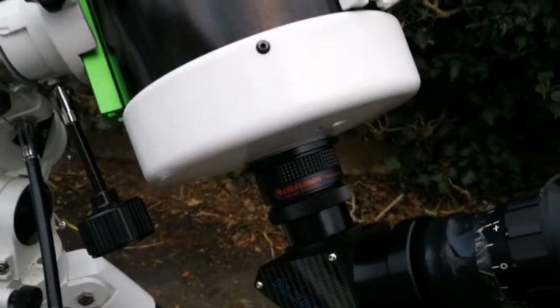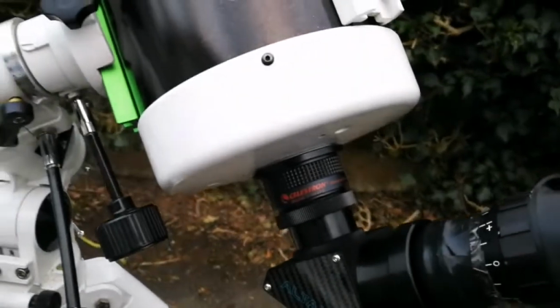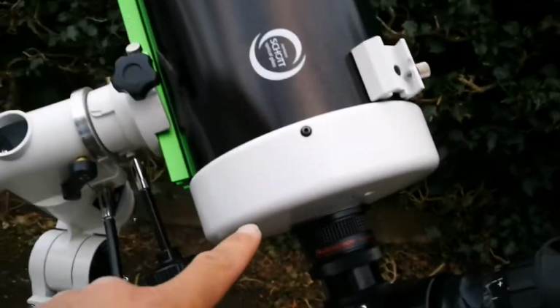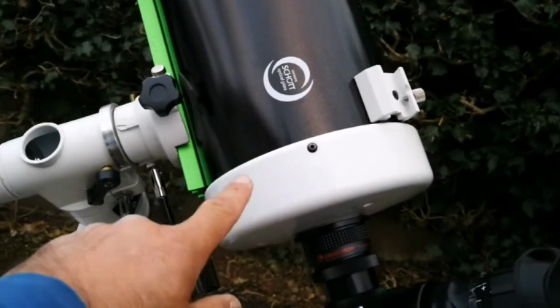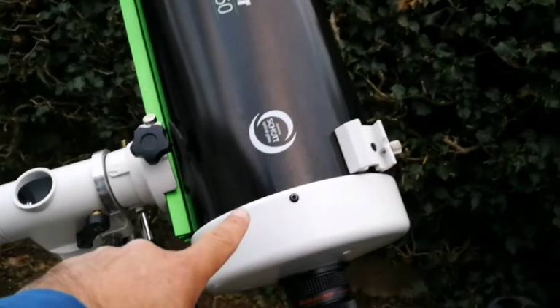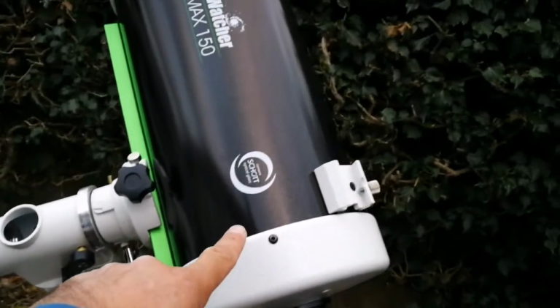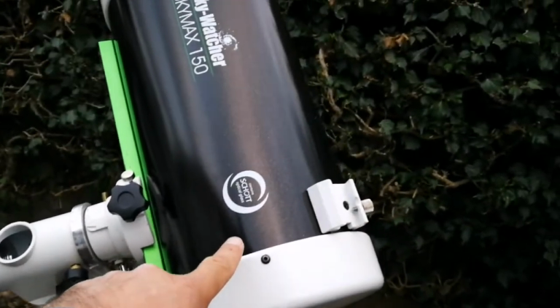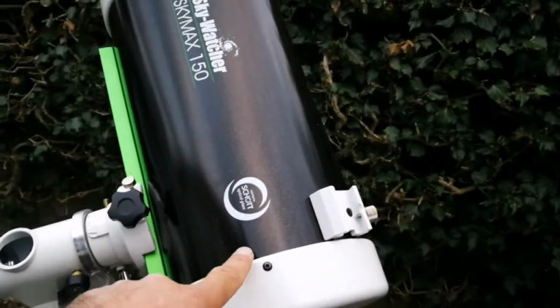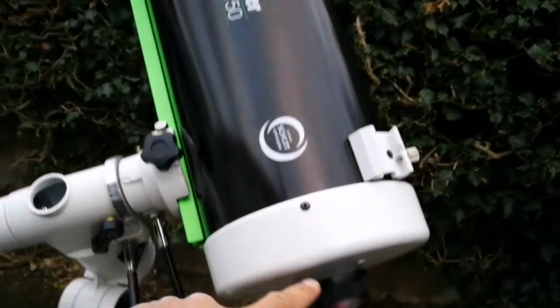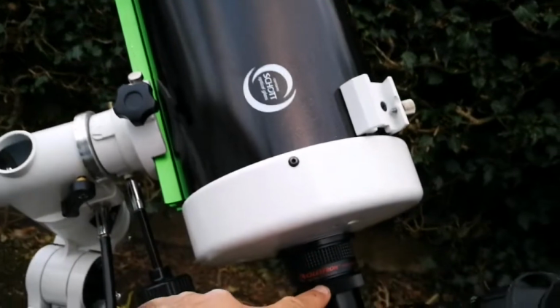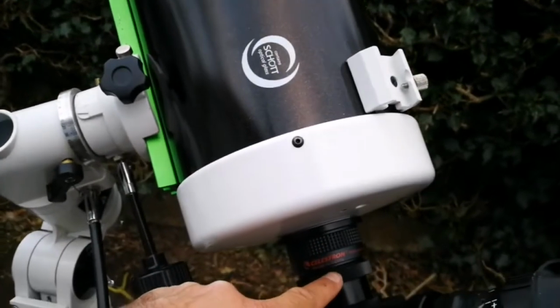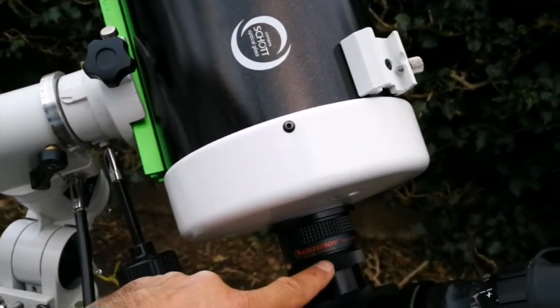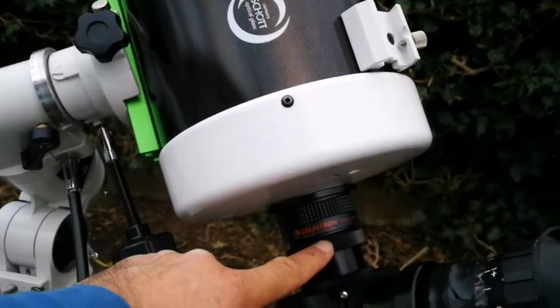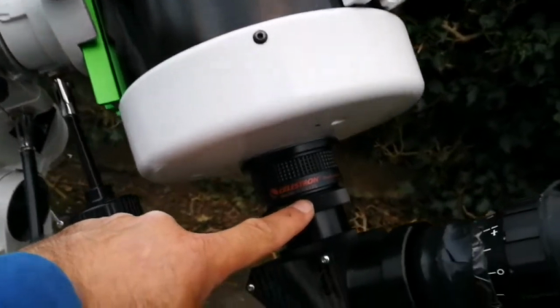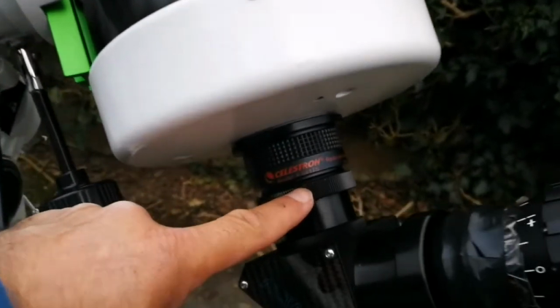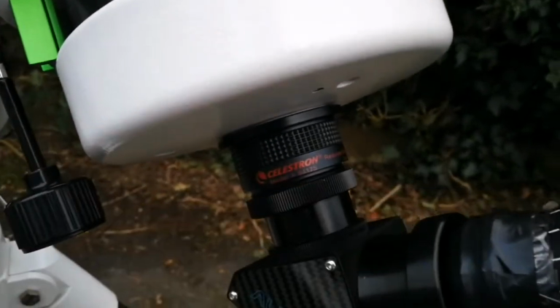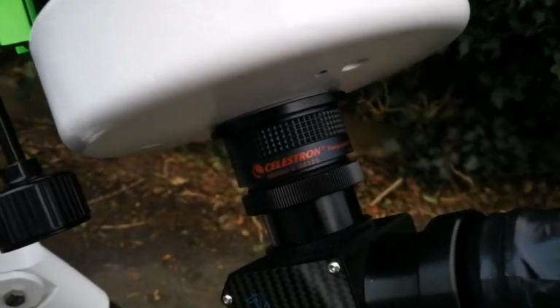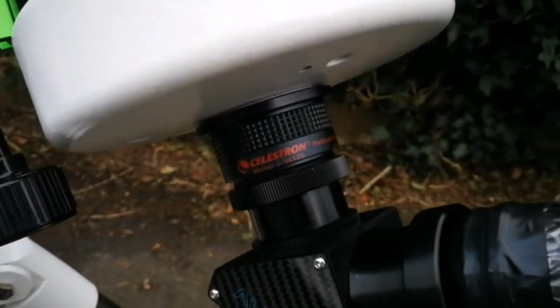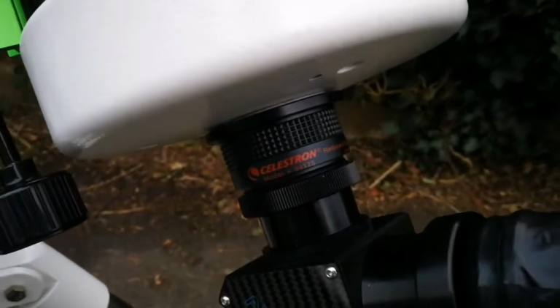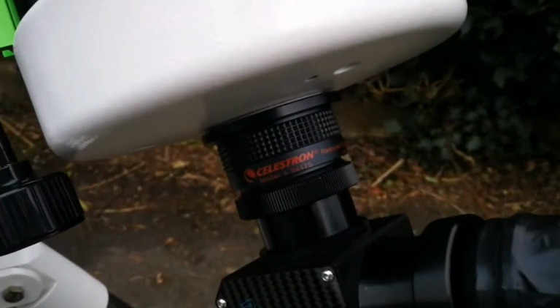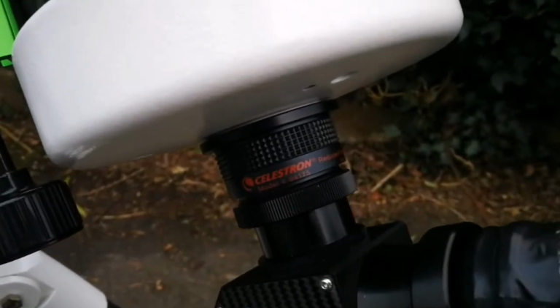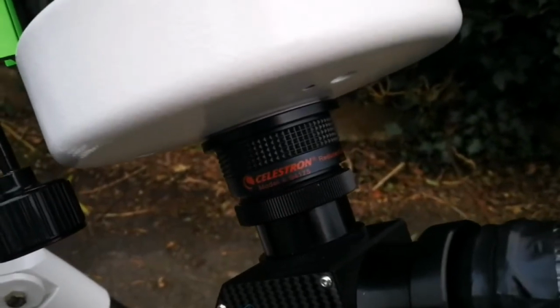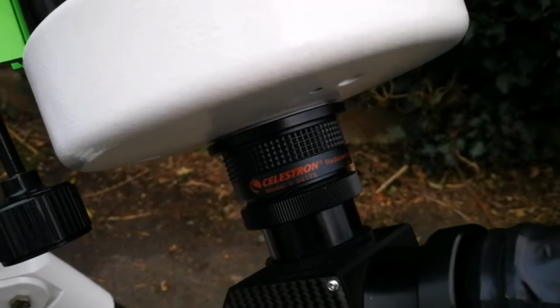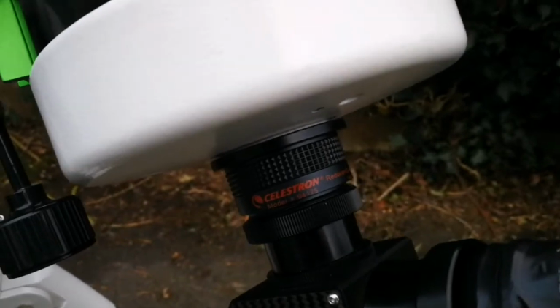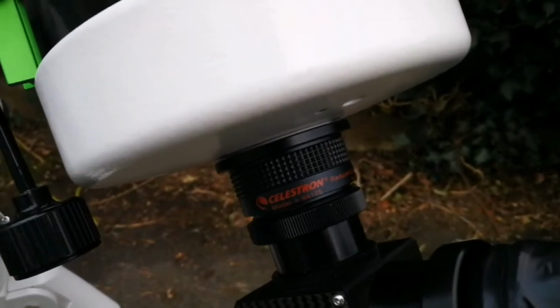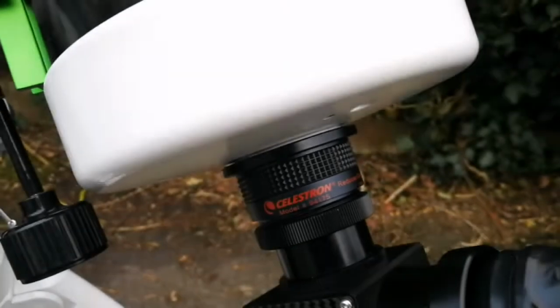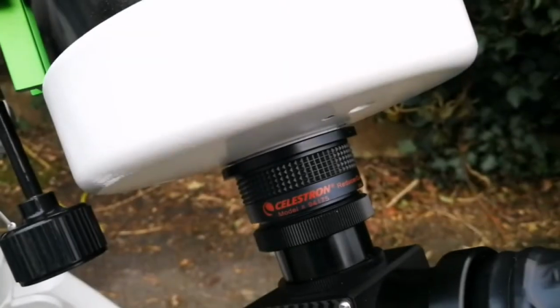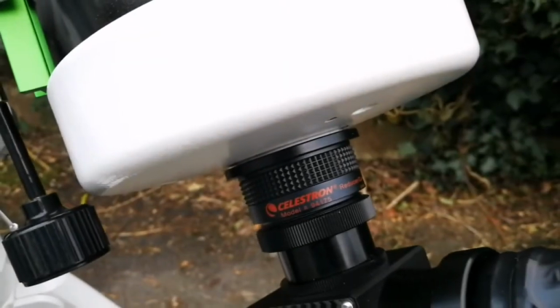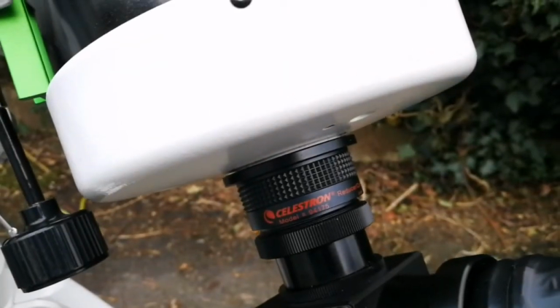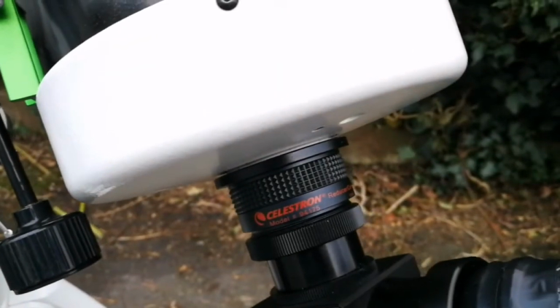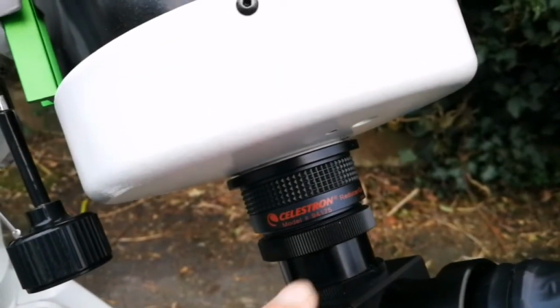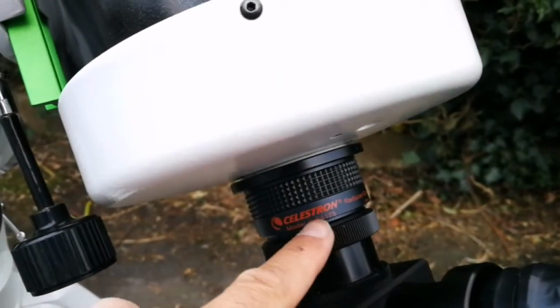As I mentioned, this telescope is a very long focal length telescope with a narrow field of view — it's practically planetary — but you can use it for other purposes, like deep-sky observation, if you use a focal reducer.